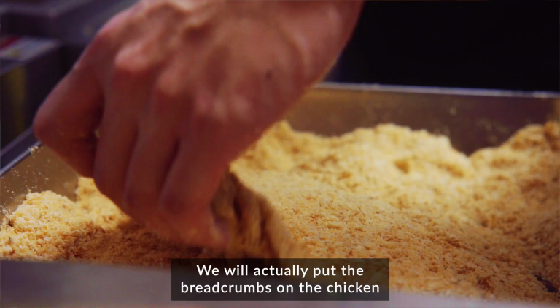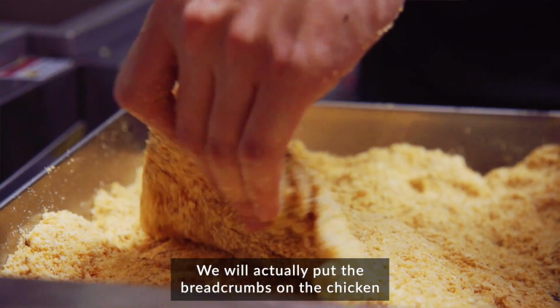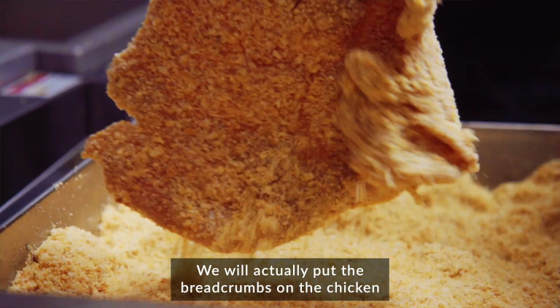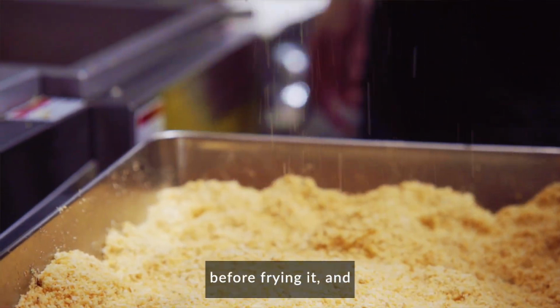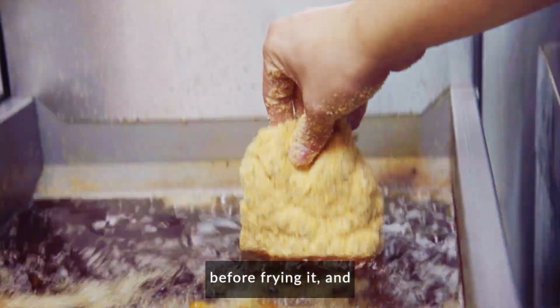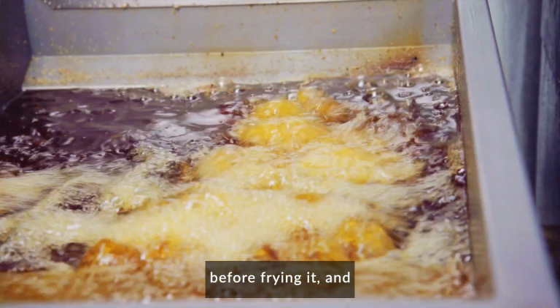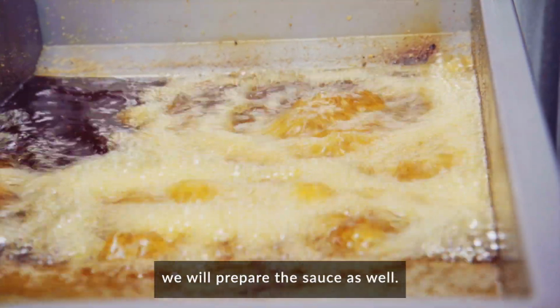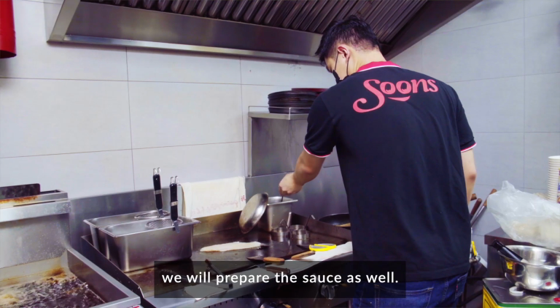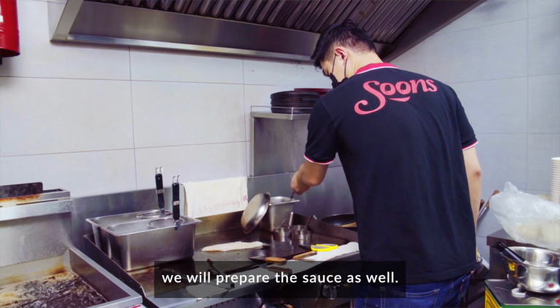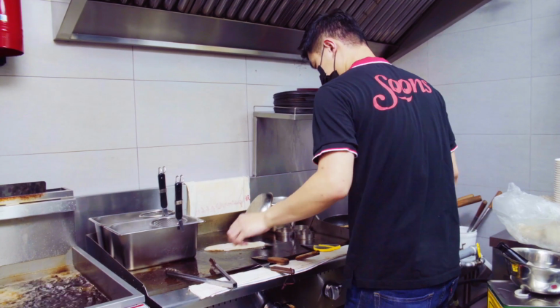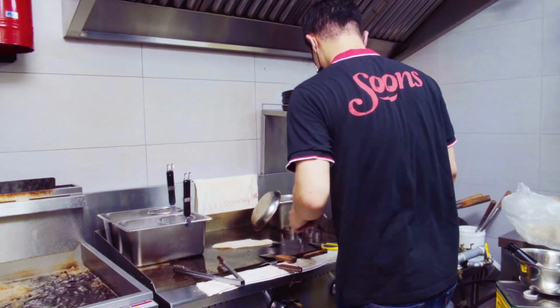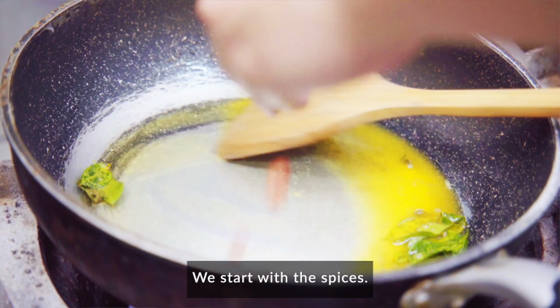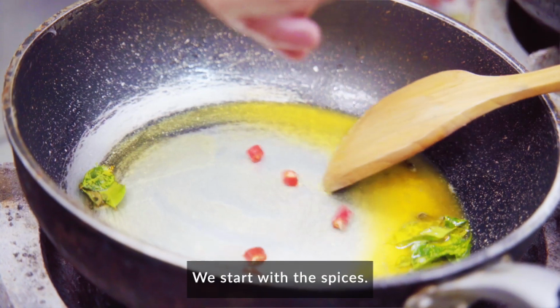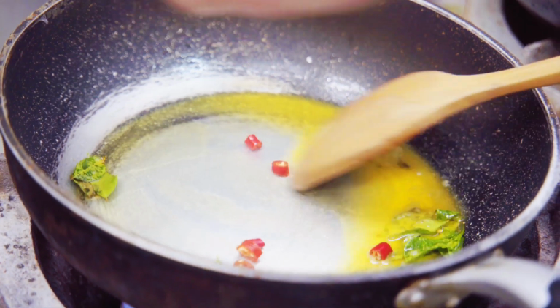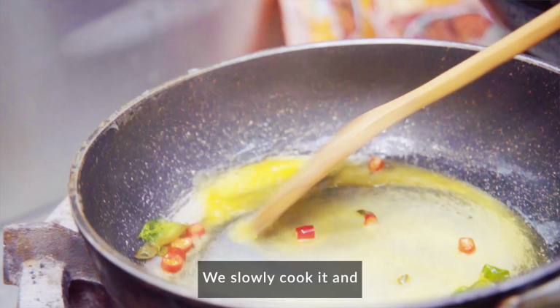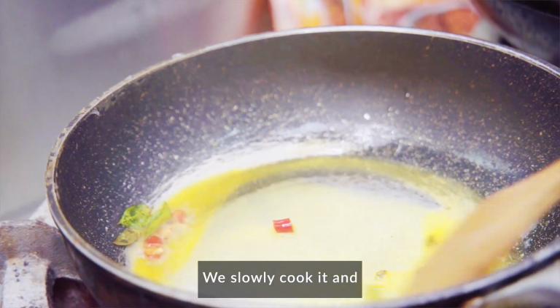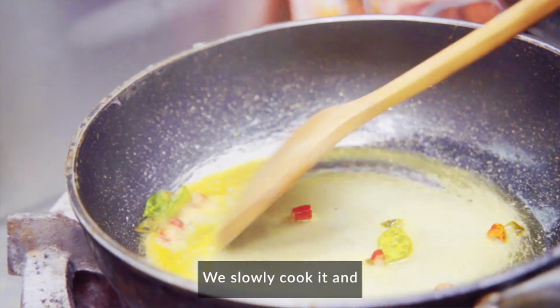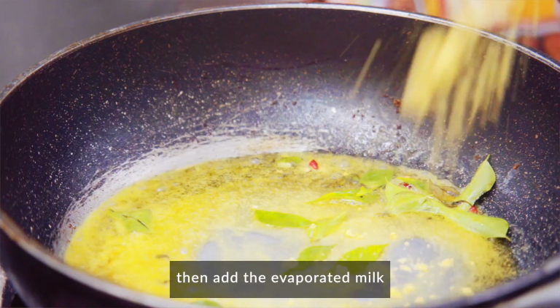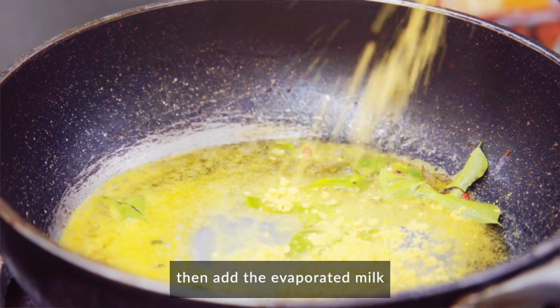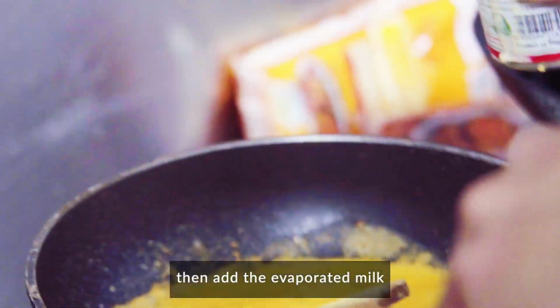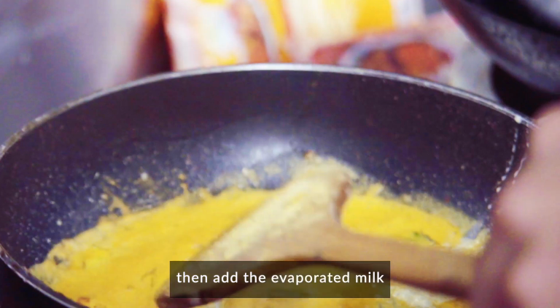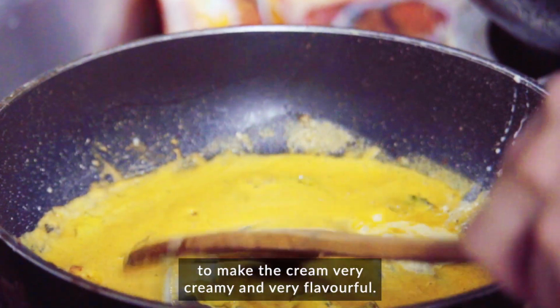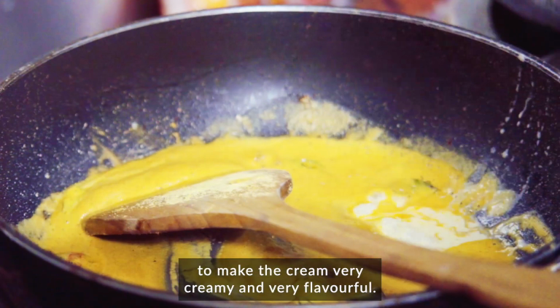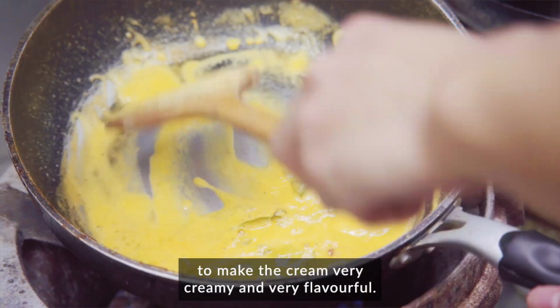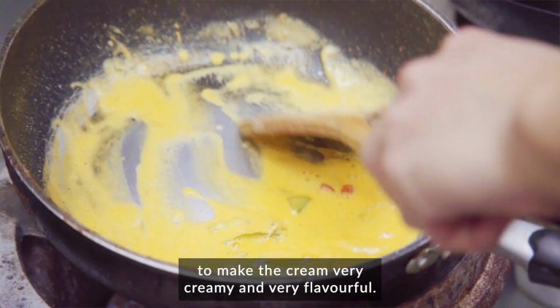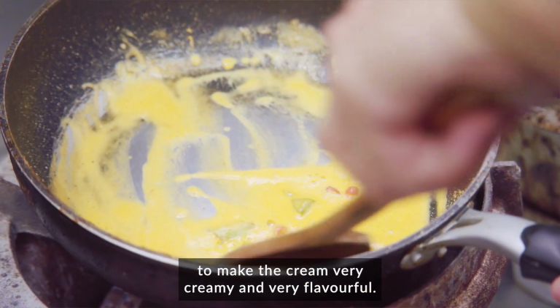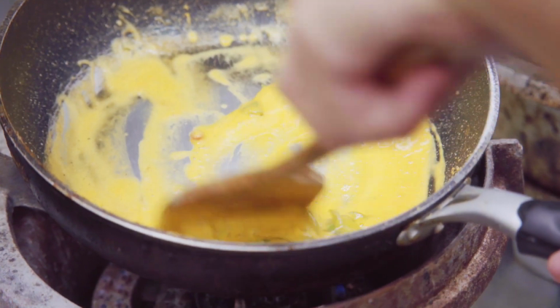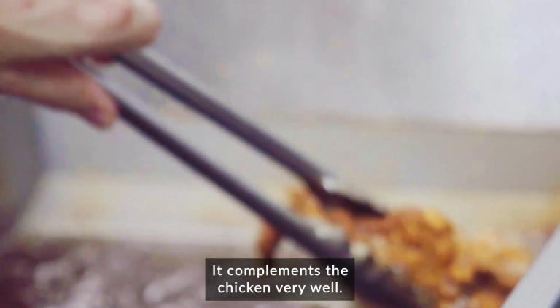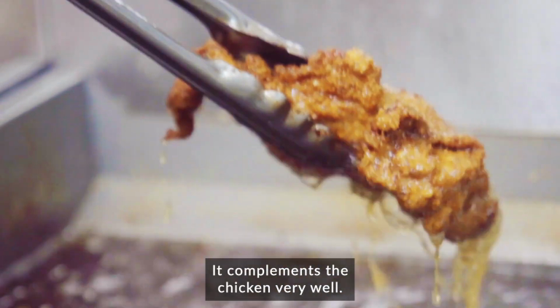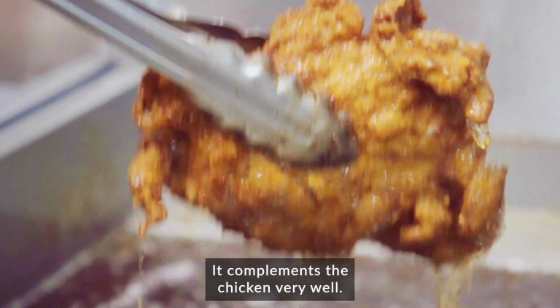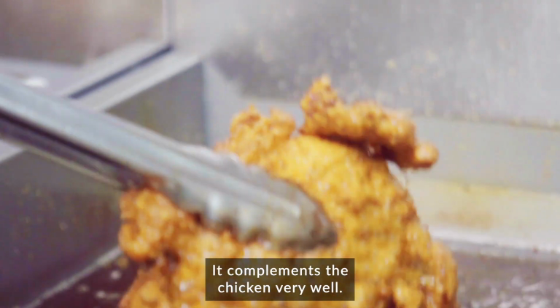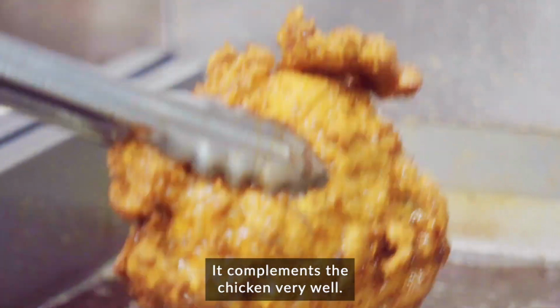We put the breadcrumbs on the chicken before frying it, and we prepare the sauce as well. To start with the spices, you just slowly cook it, then add the evaporated milk to make the cream very creamy and very flavourful. It complements the chicken very well.